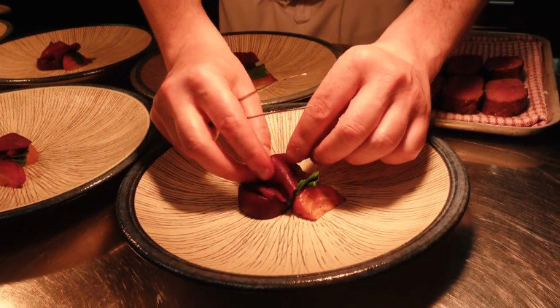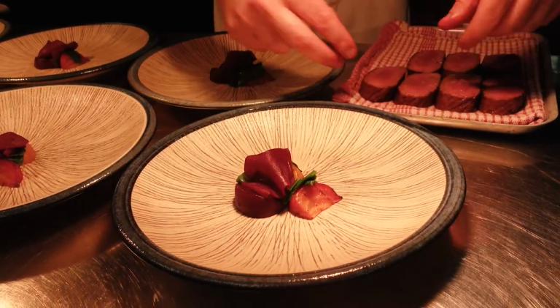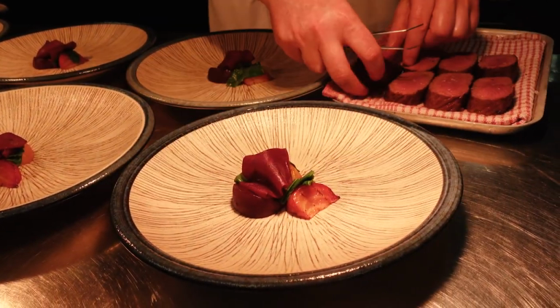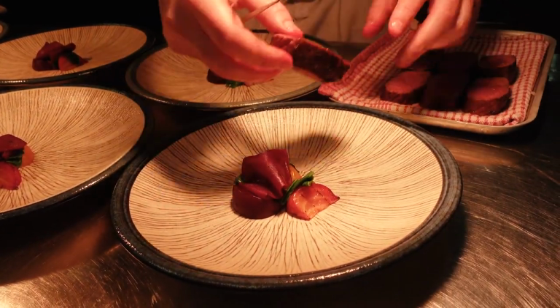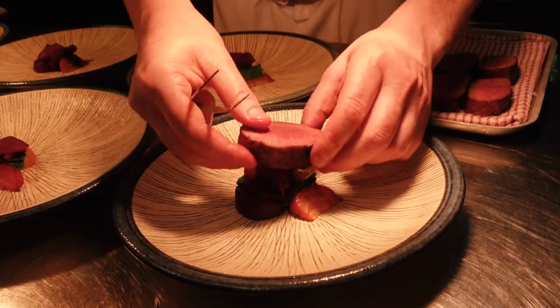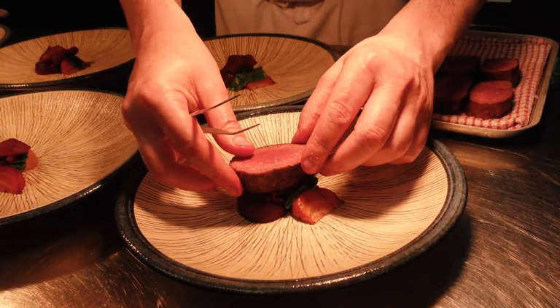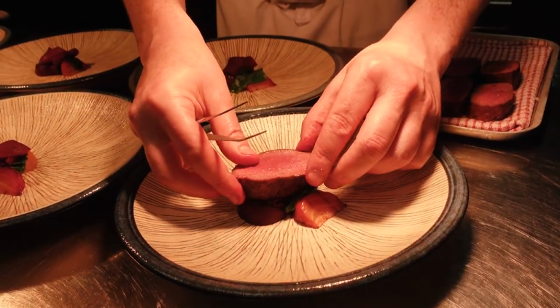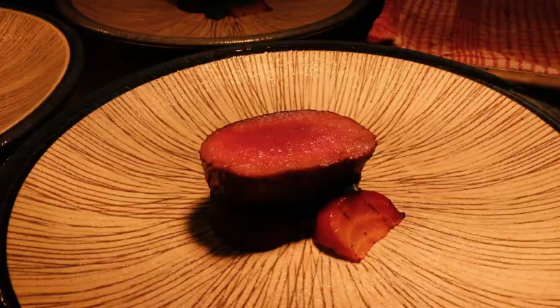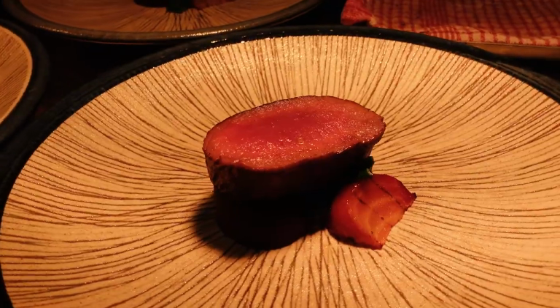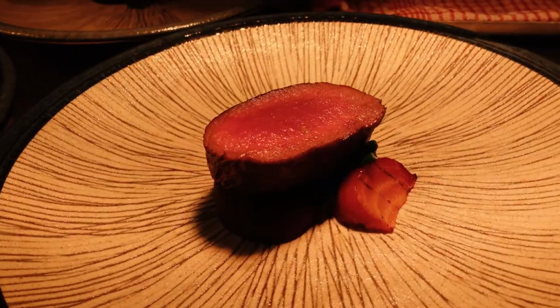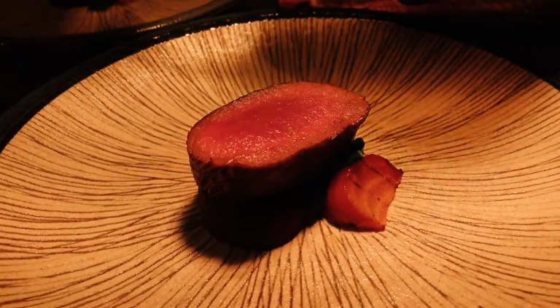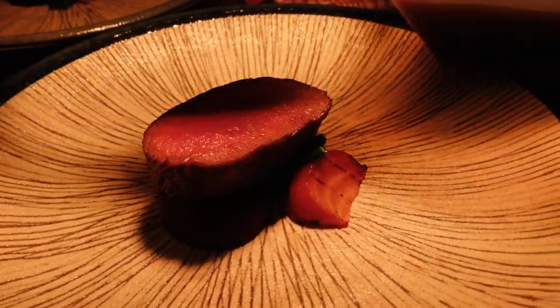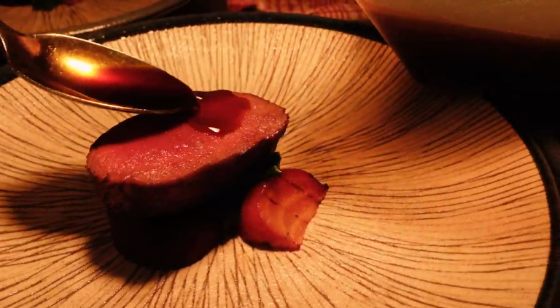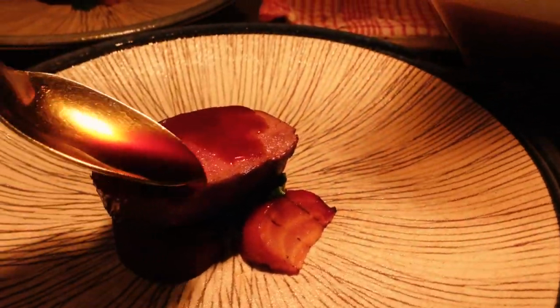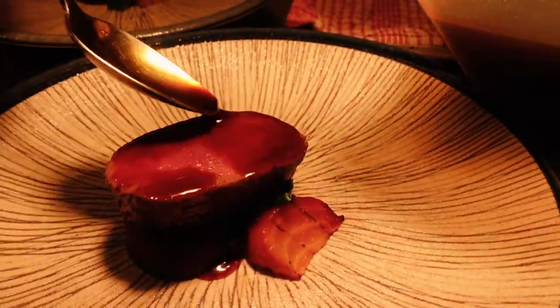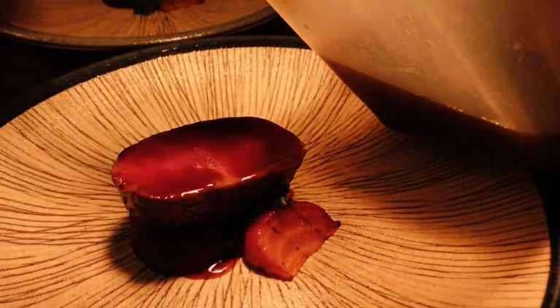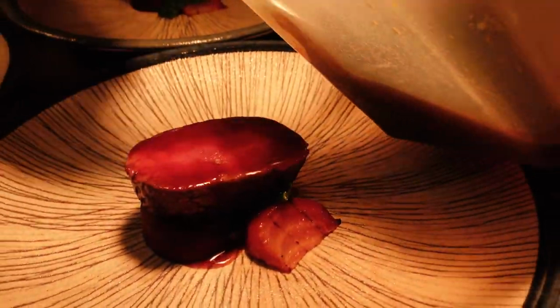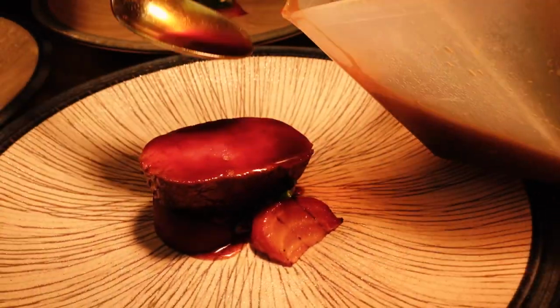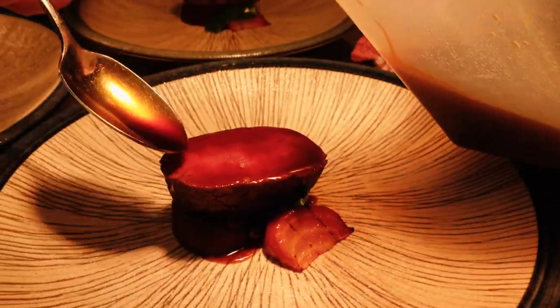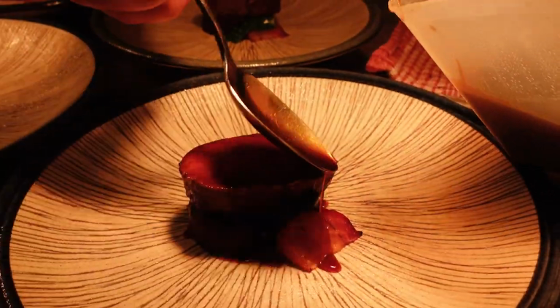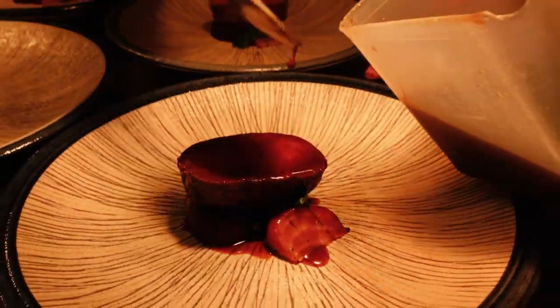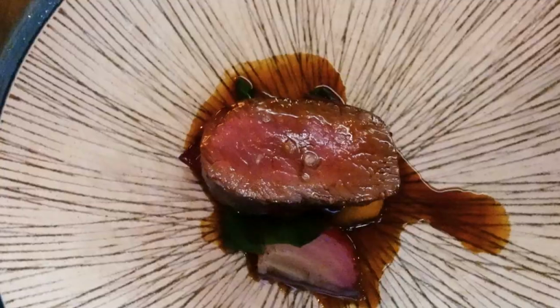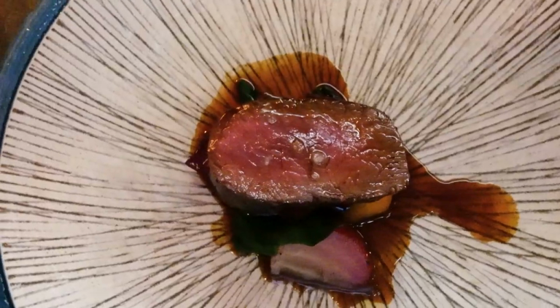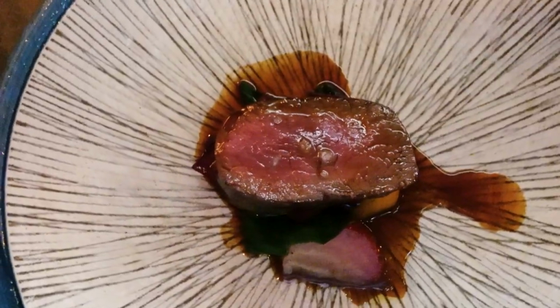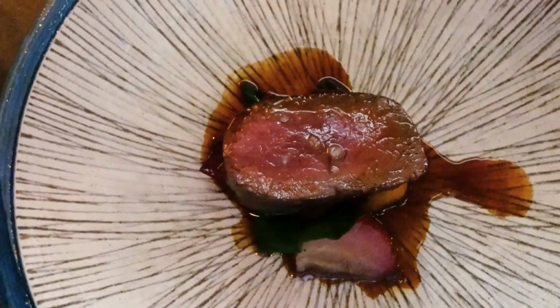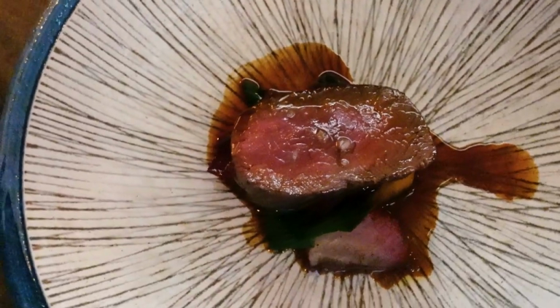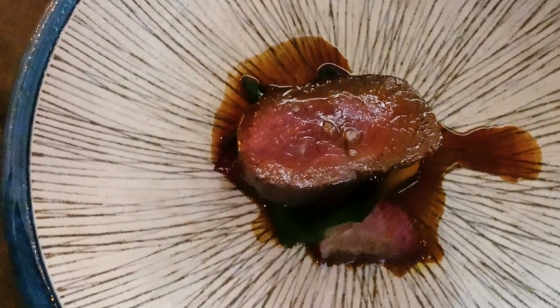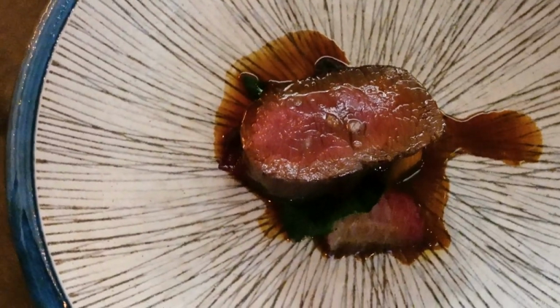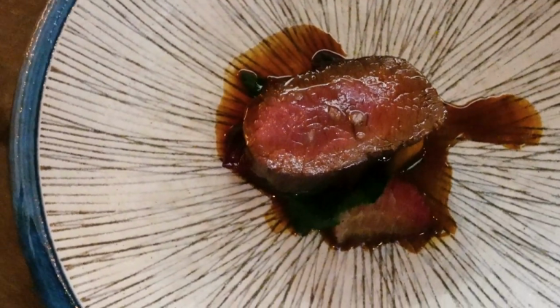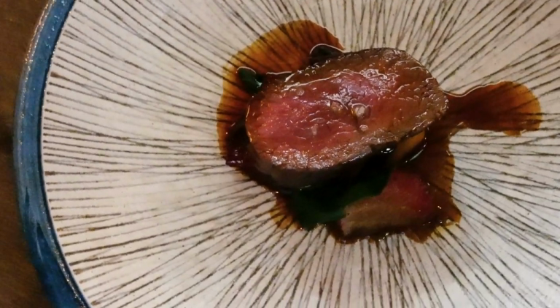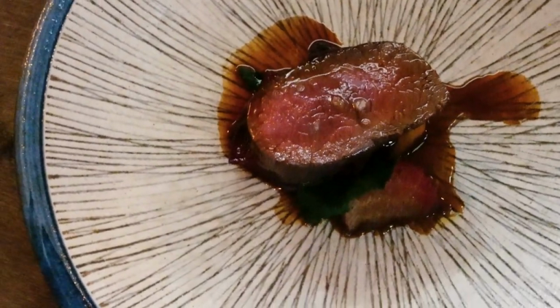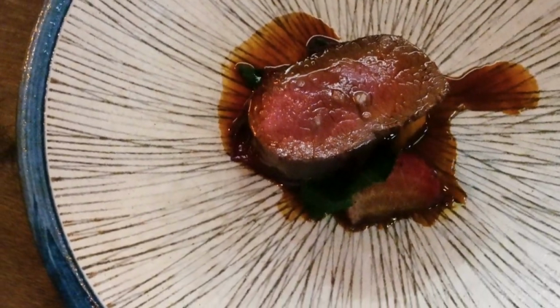Beautiful dish. Also in our sauce we use all the bones from the deer and then we finish the sauce with a little bit of maple vinegar just to bring it all together again. Nice acidity, nice spice — beetroots and deer. I love that.